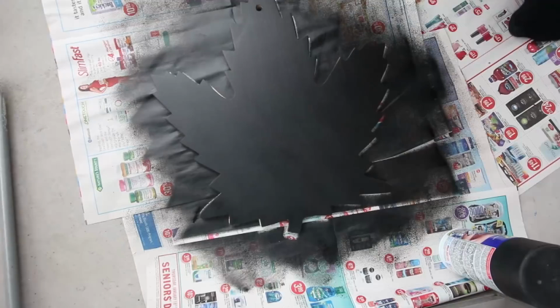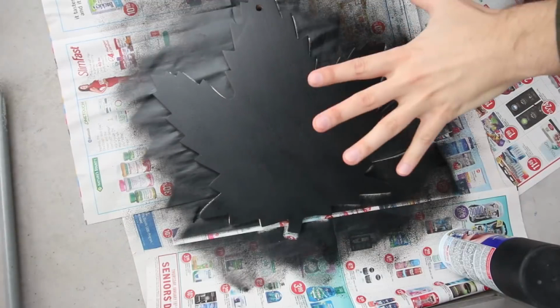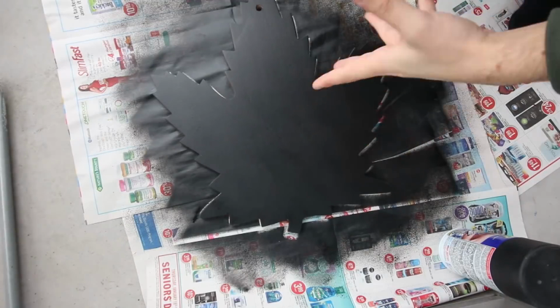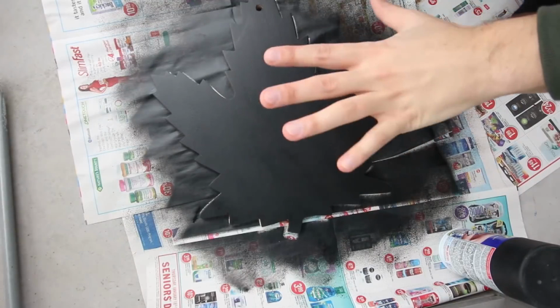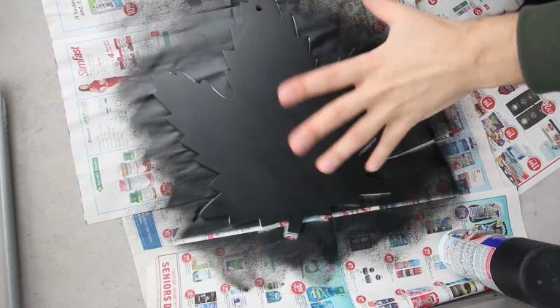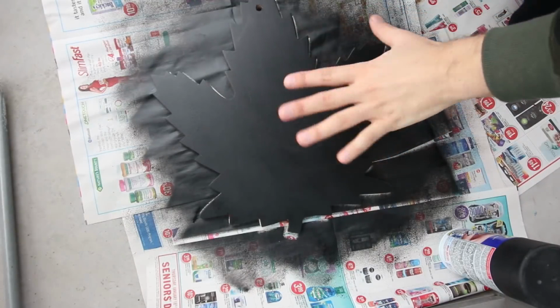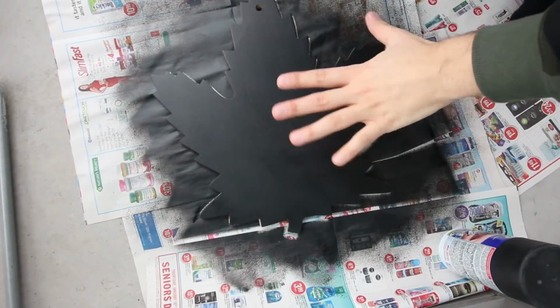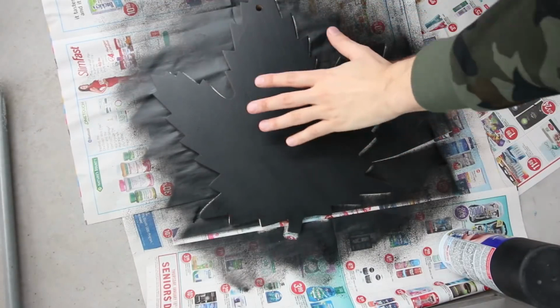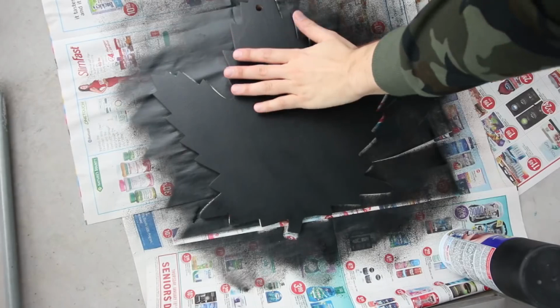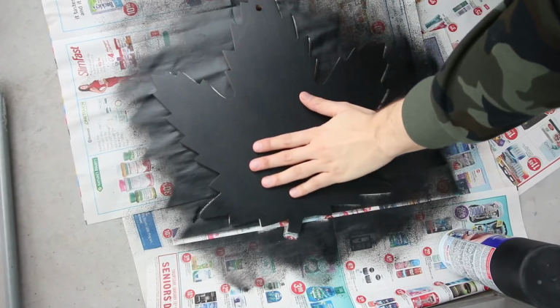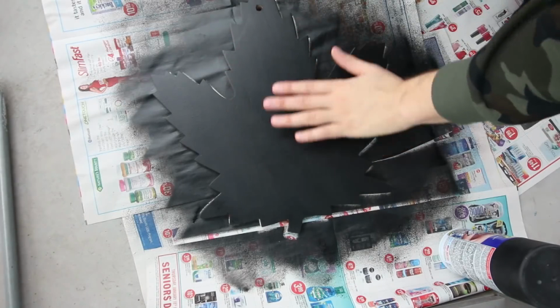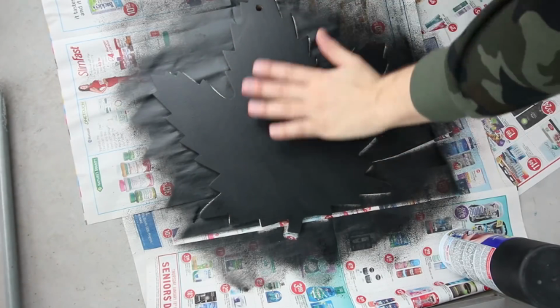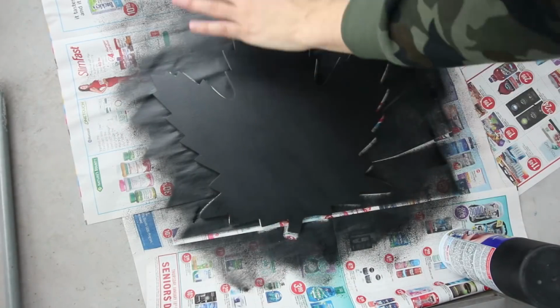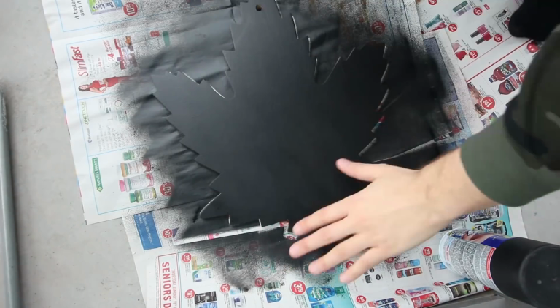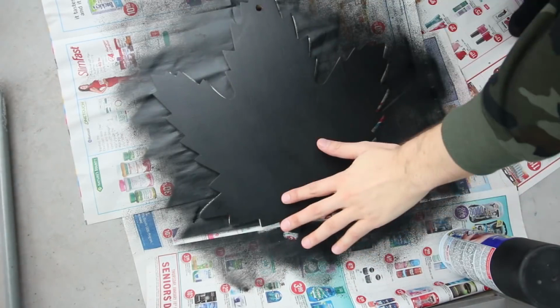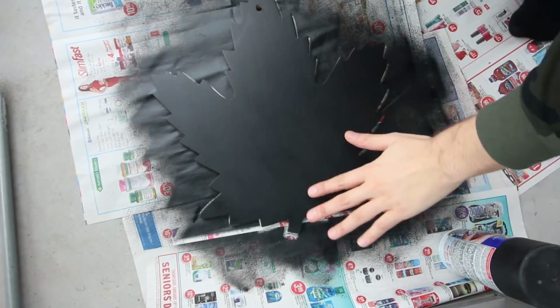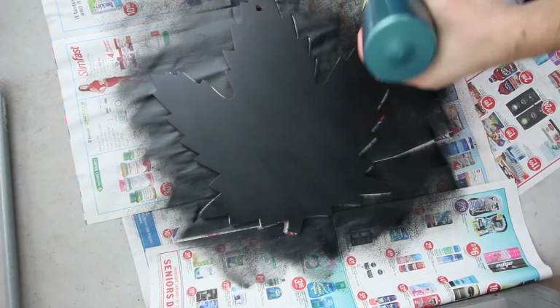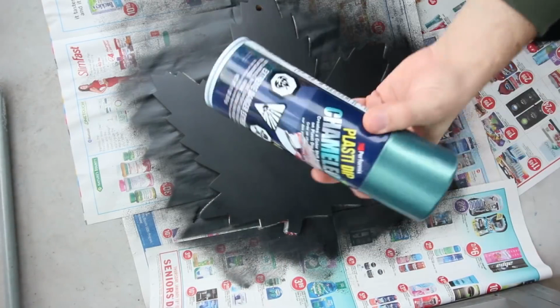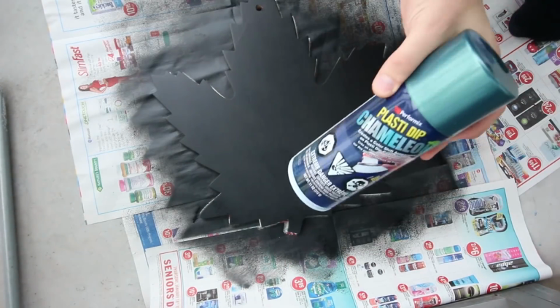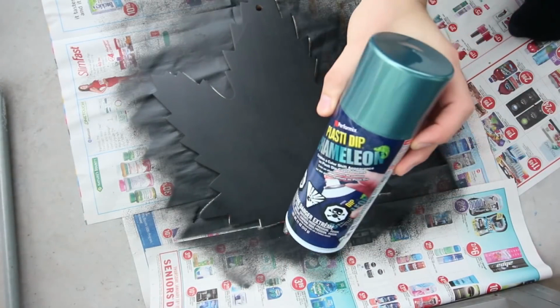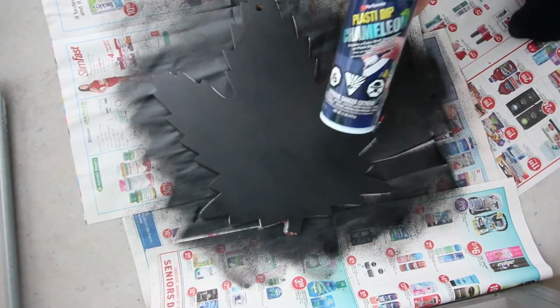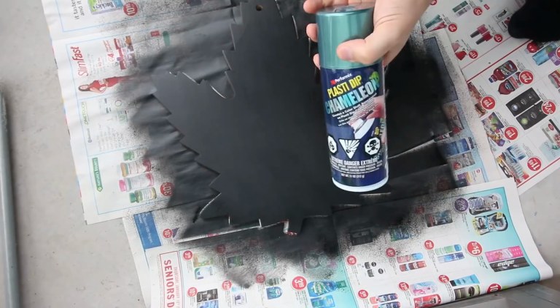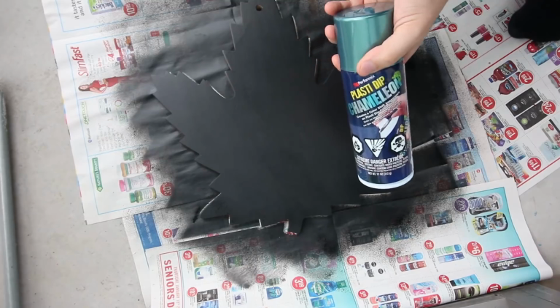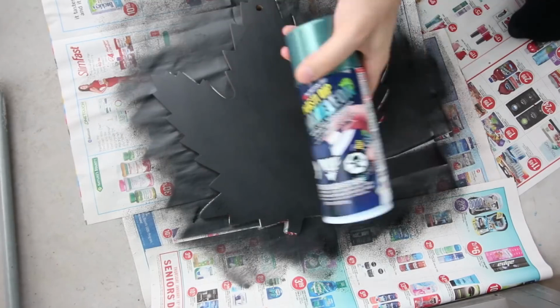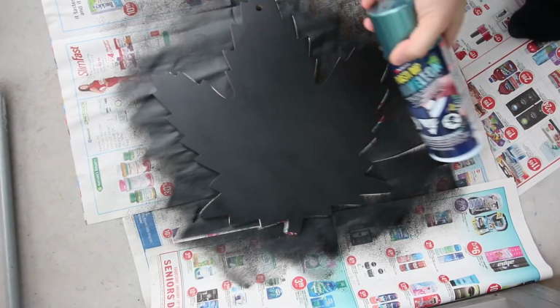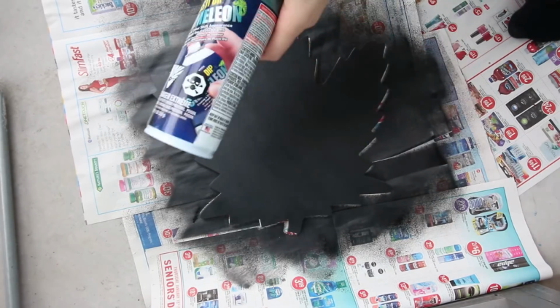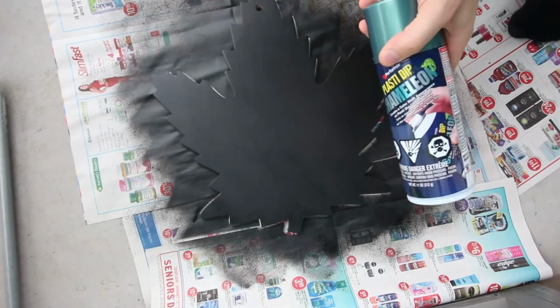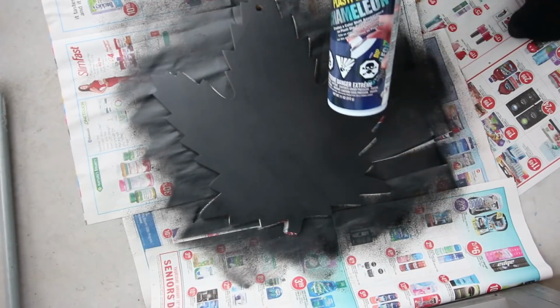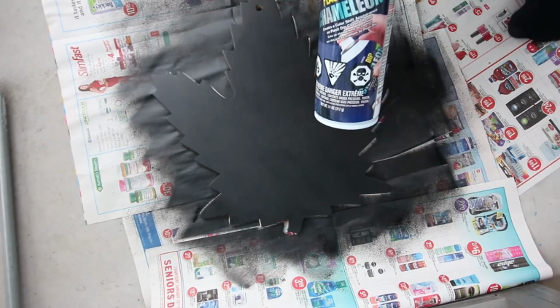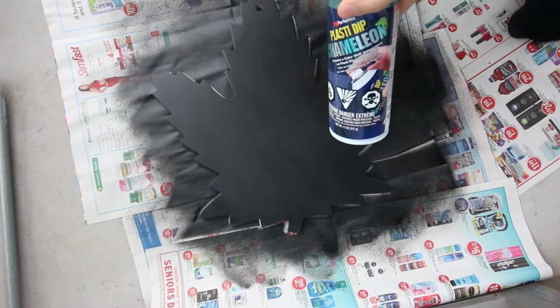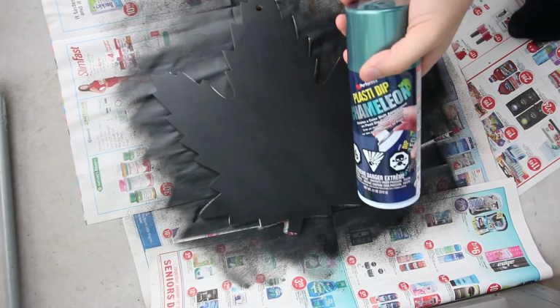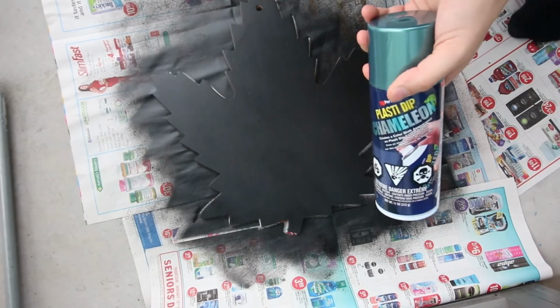Once you put about five or six base coats on, we've got it completely coated in black Plasti Dip. We're ready to do a couple coats of the chameleon. First you might not see much, but as the layers go on and on you'll start to see the effect more and more.